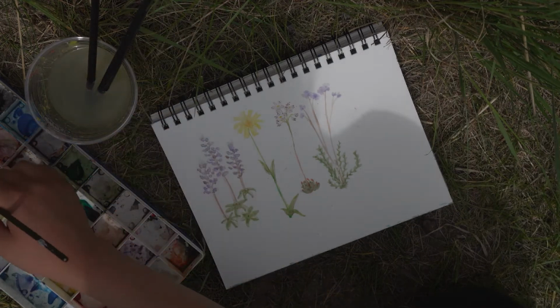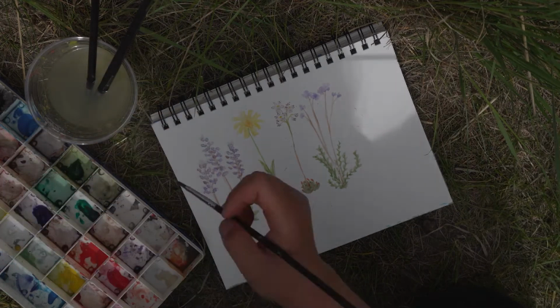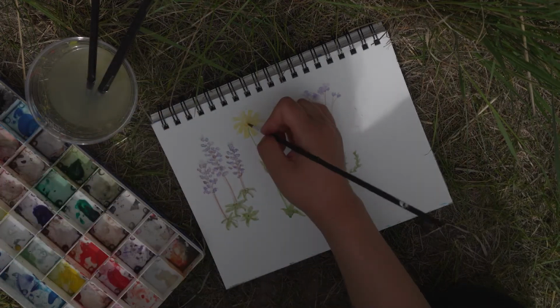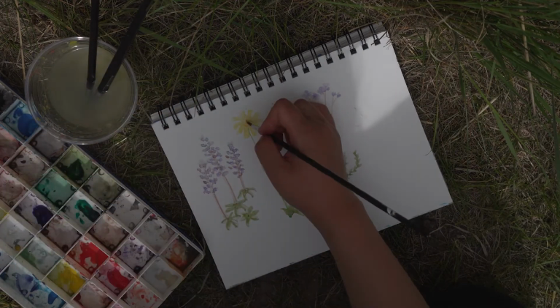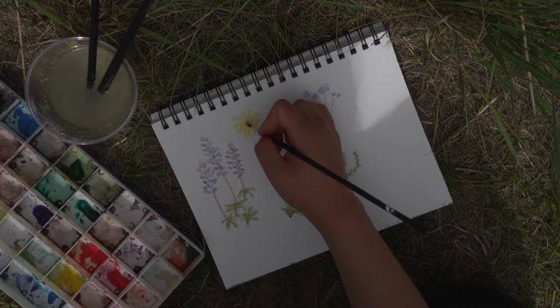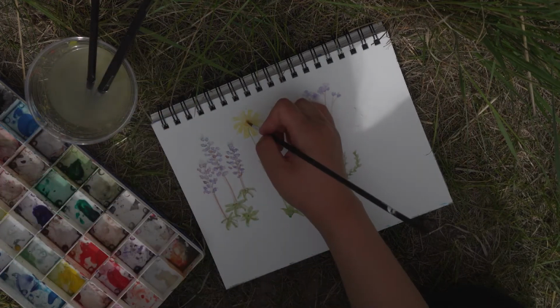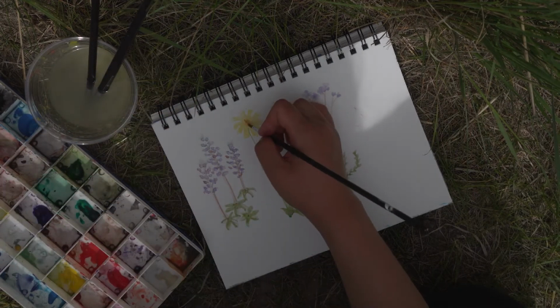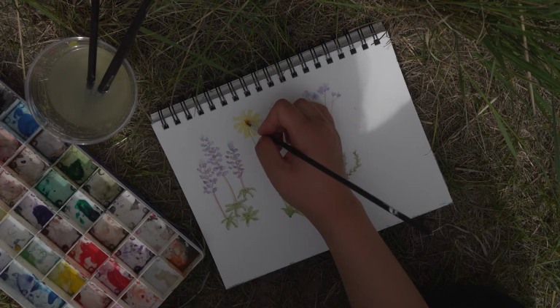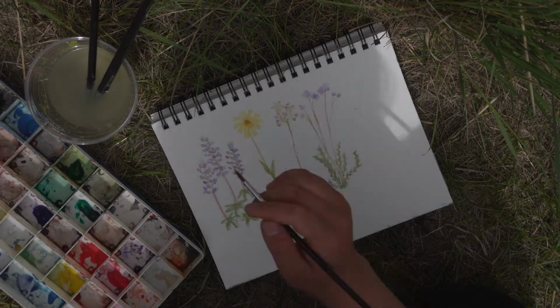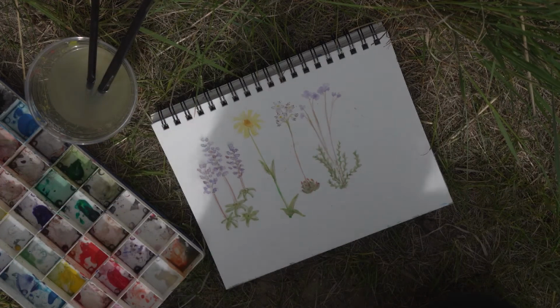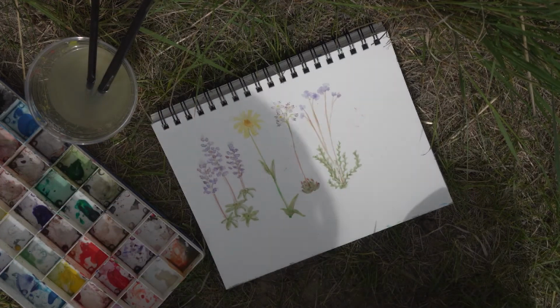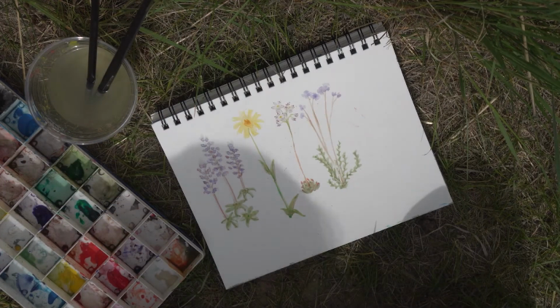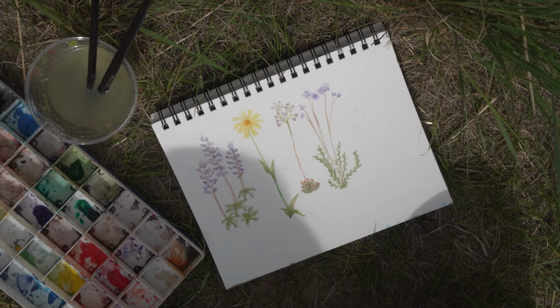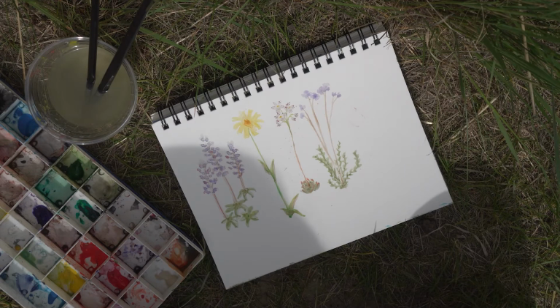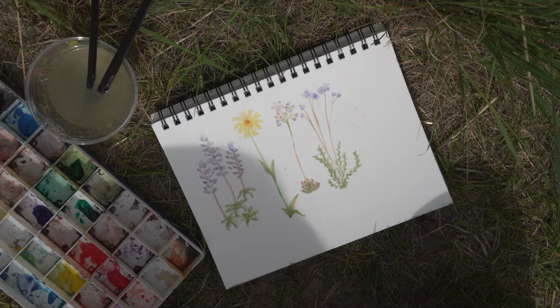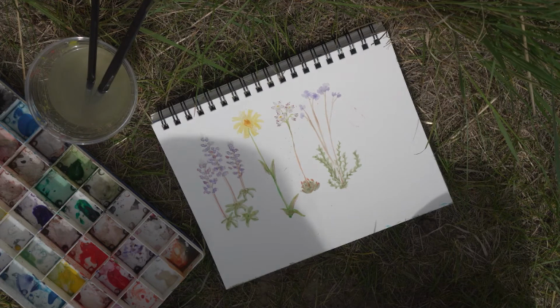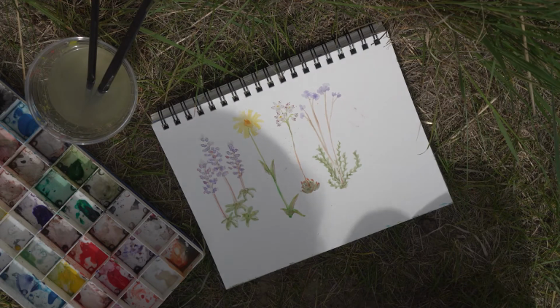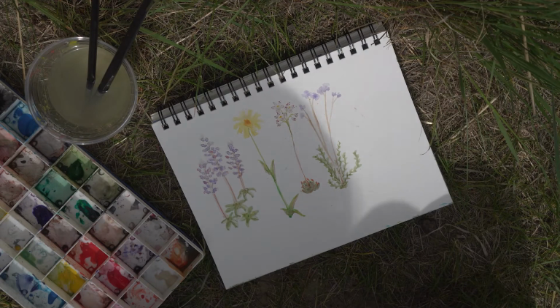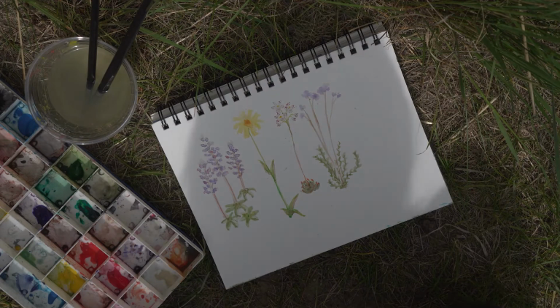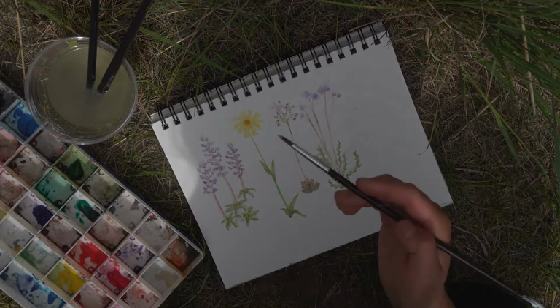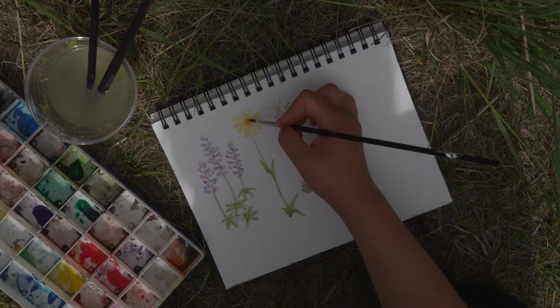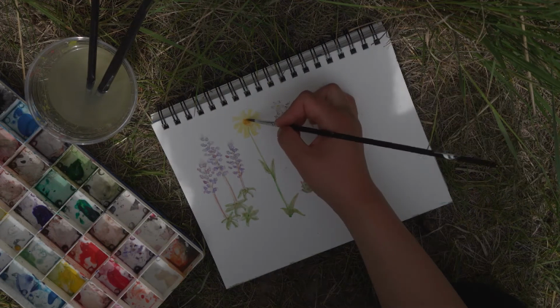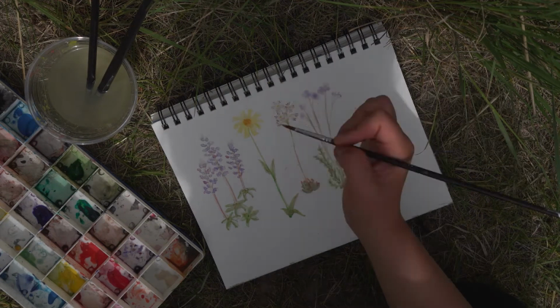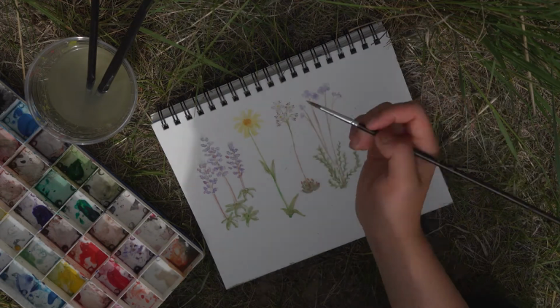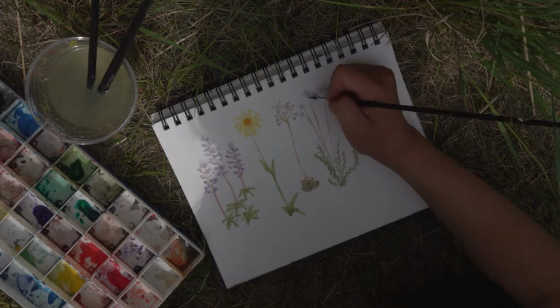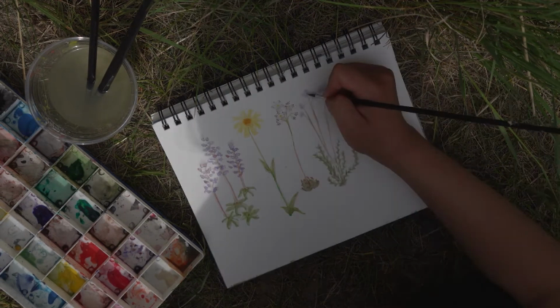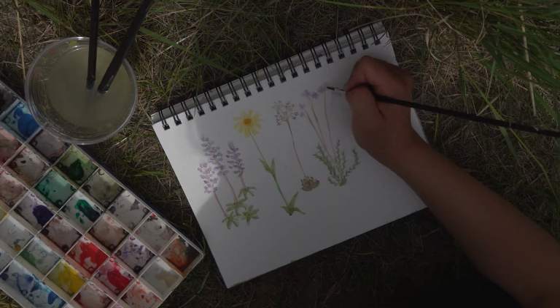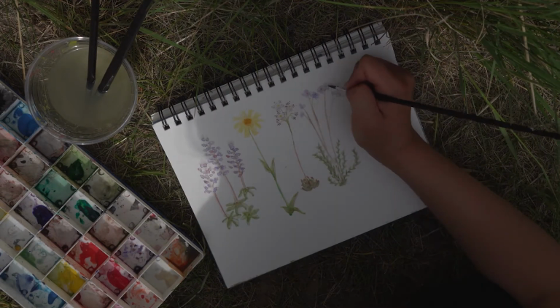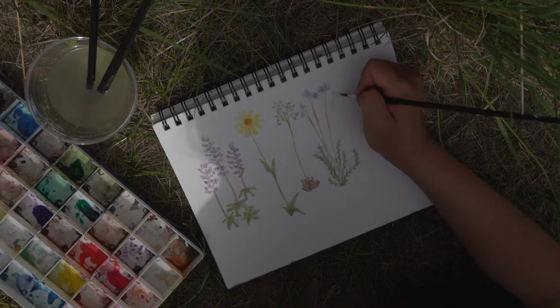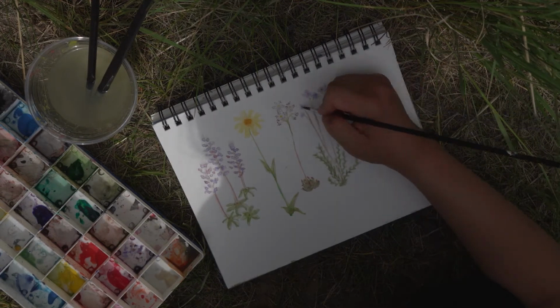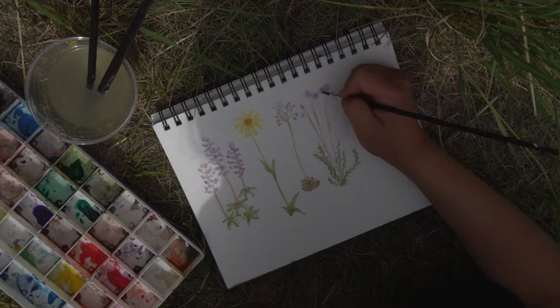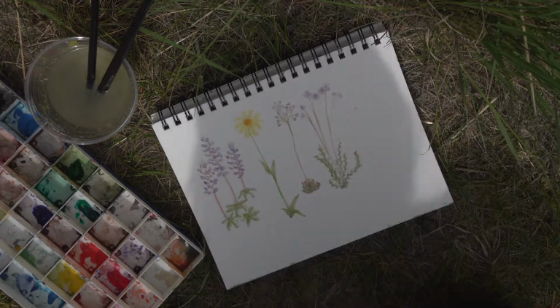I'm just going back to the arnica now to give the middle of the flower a brighter orange color. Finally, dot the inside of the flower with some orange.